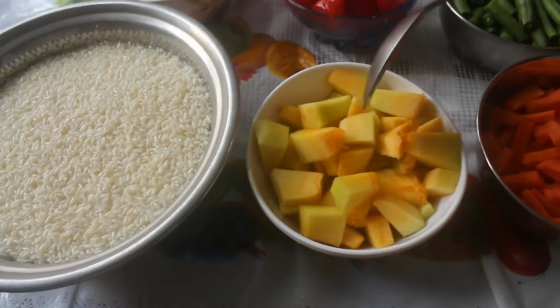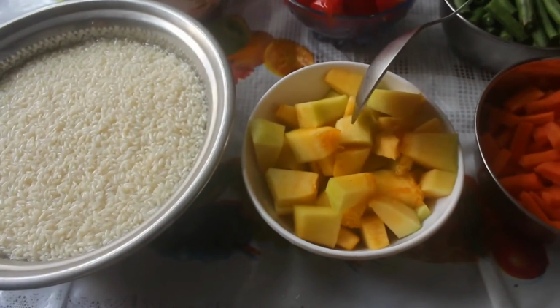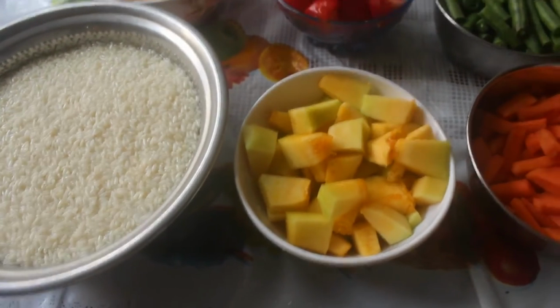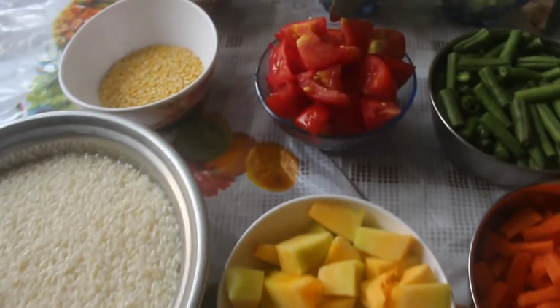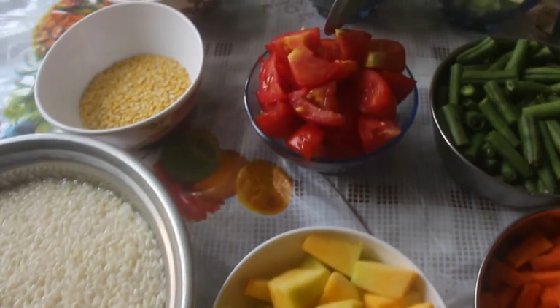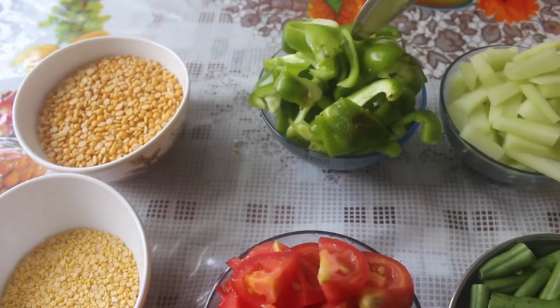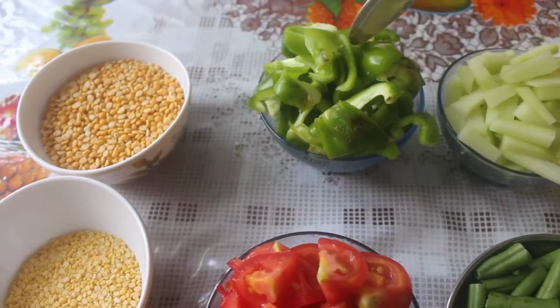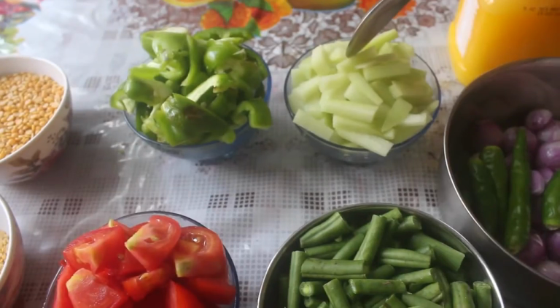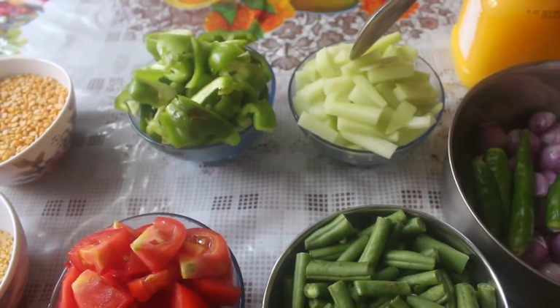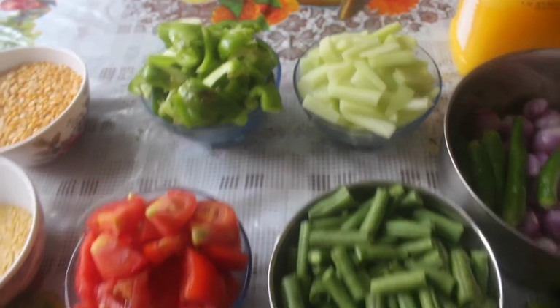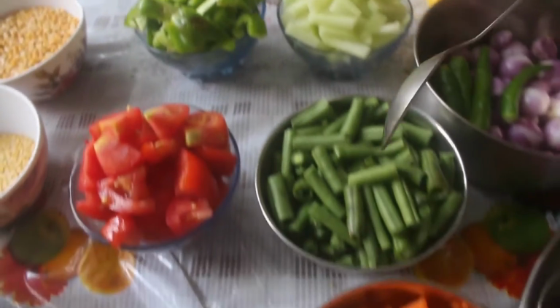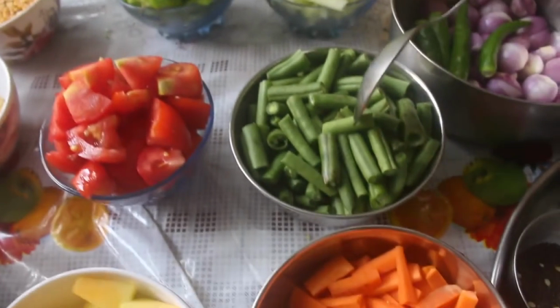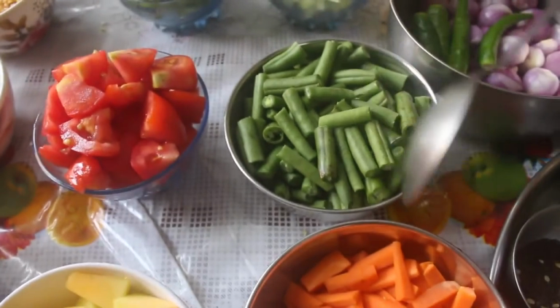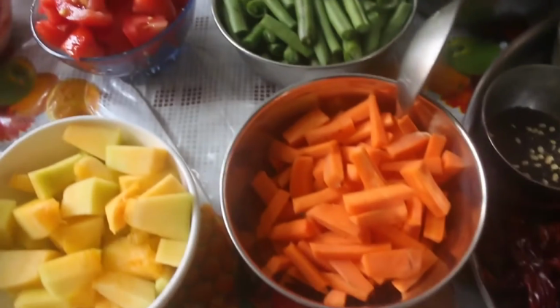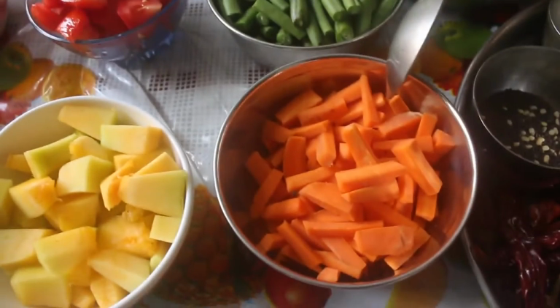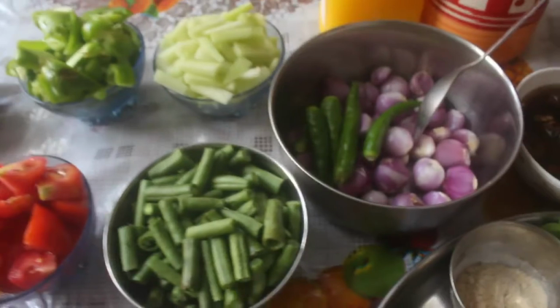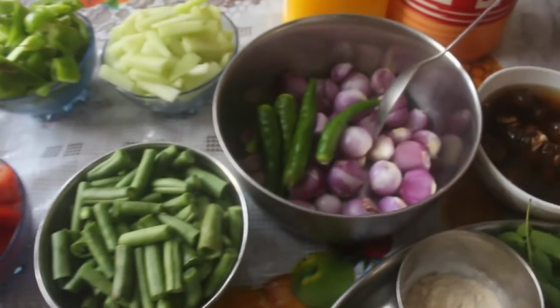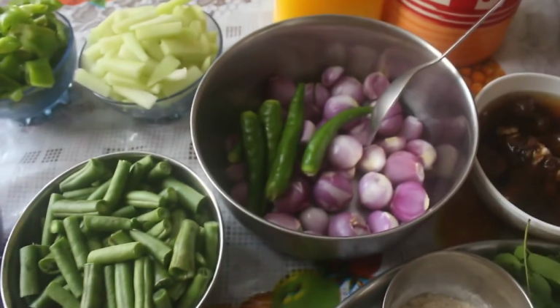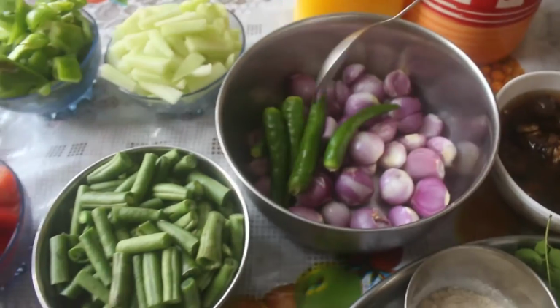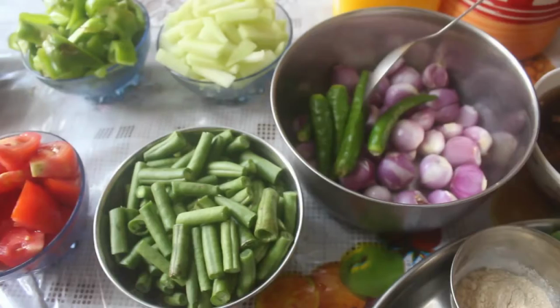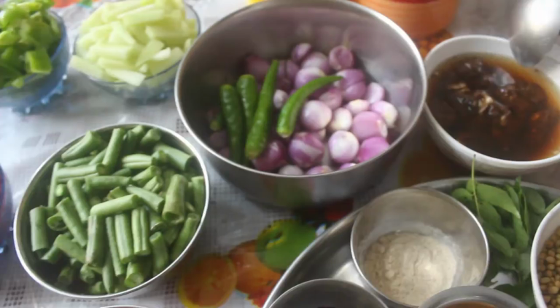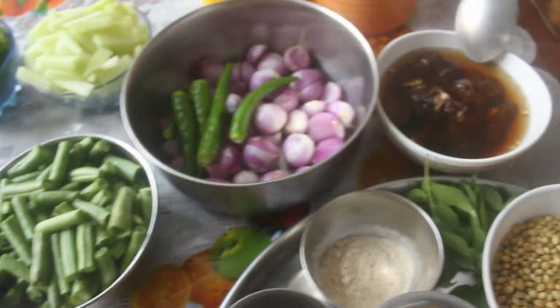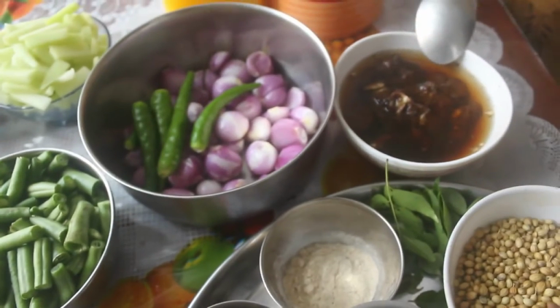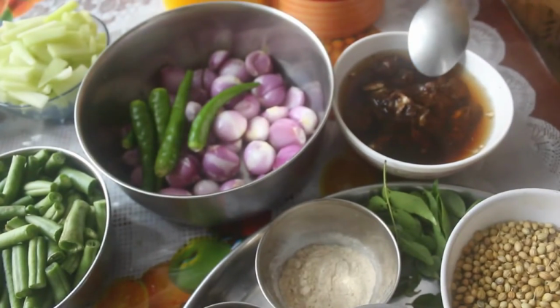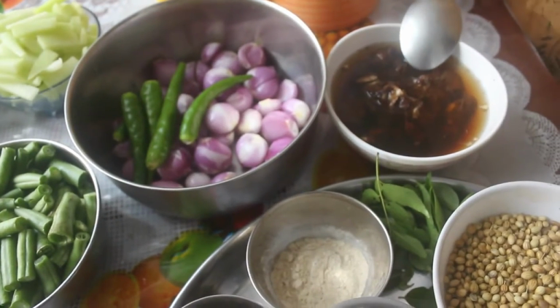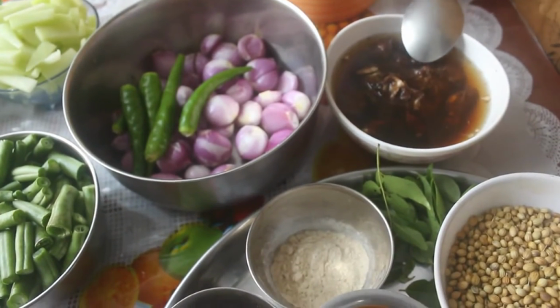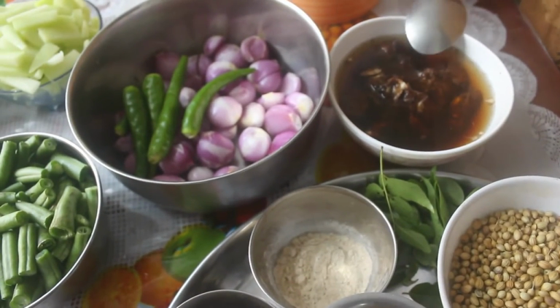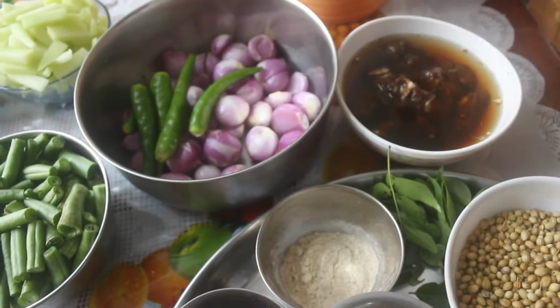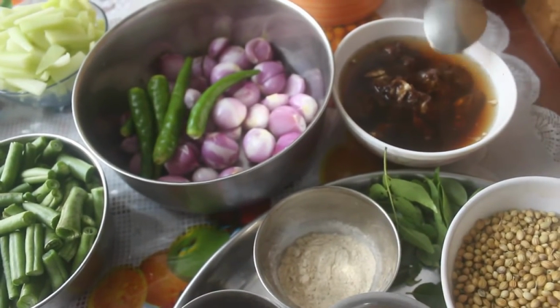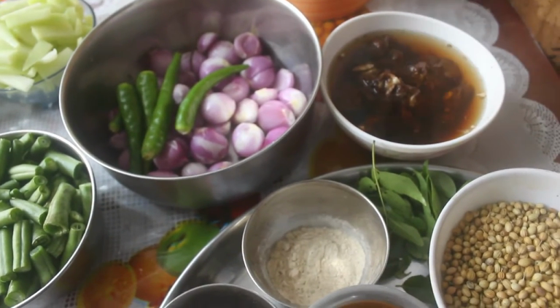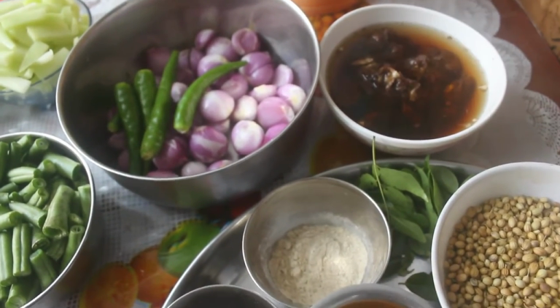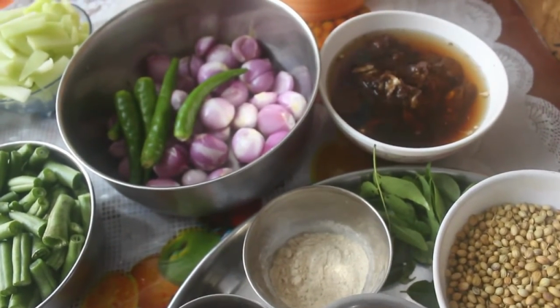The vegetables include Manja Pusinika, Thakali, Capsicum, Bangalore Katrika, Beans, Carrots, Sambar Vengaya, and Pachamilaga. A lemon-sized piece of tamarind (pulli) is also added.